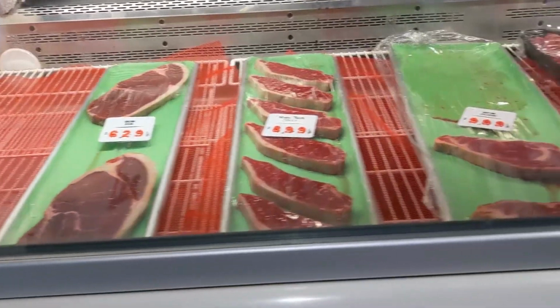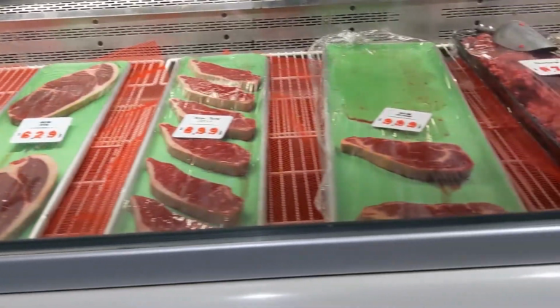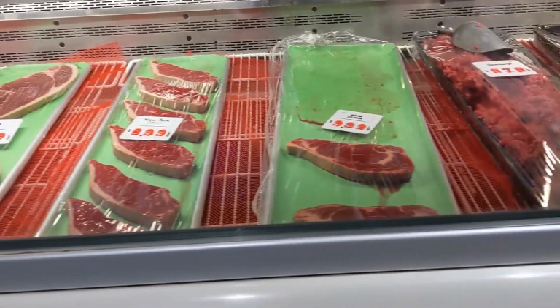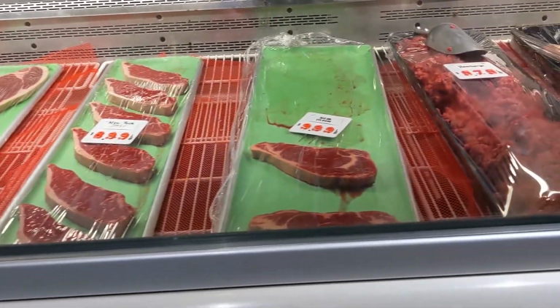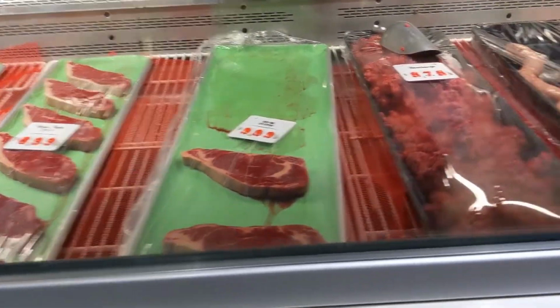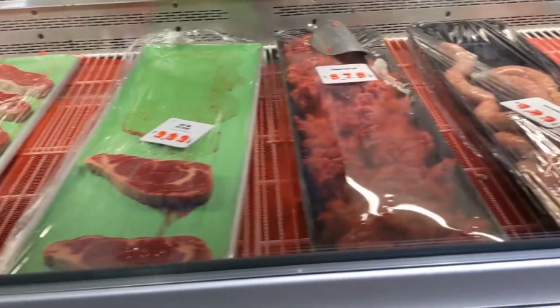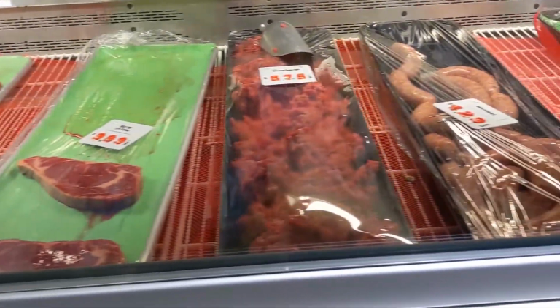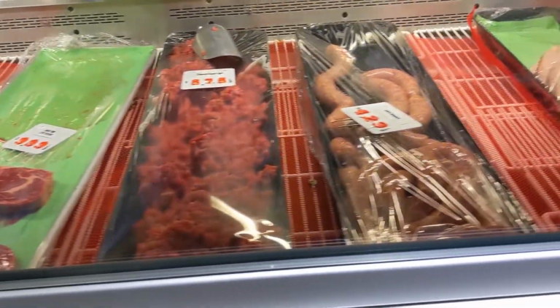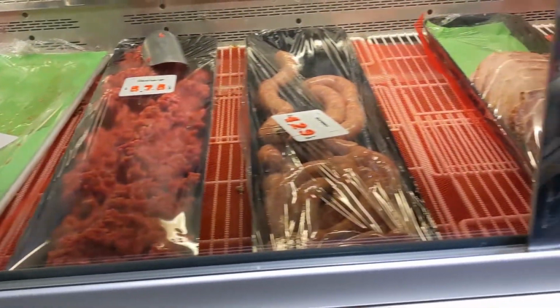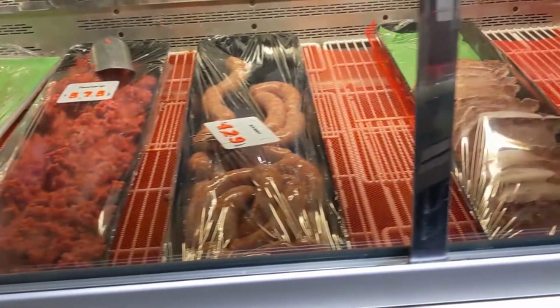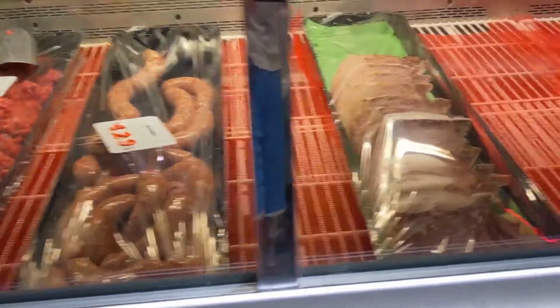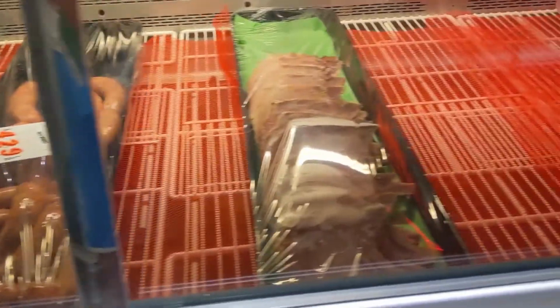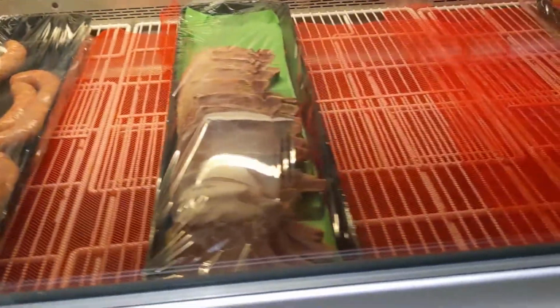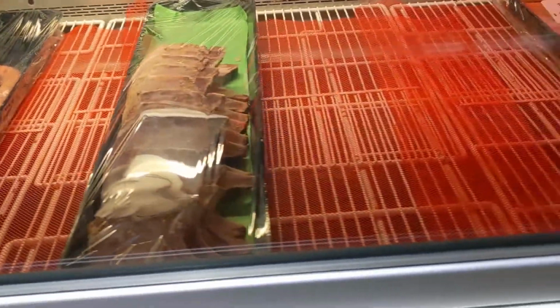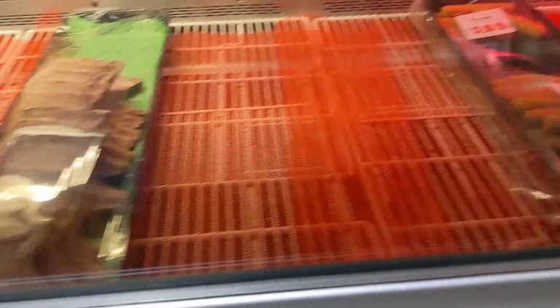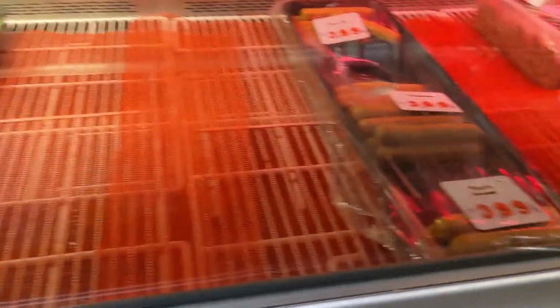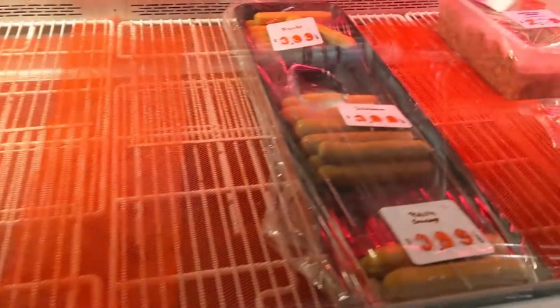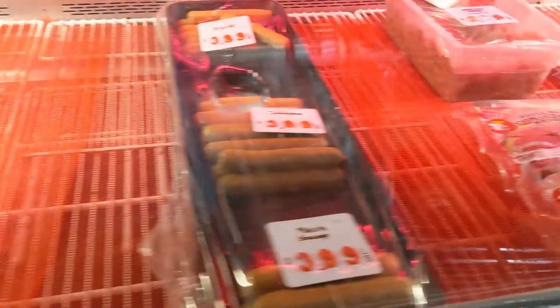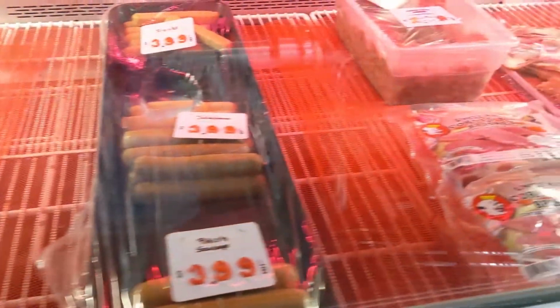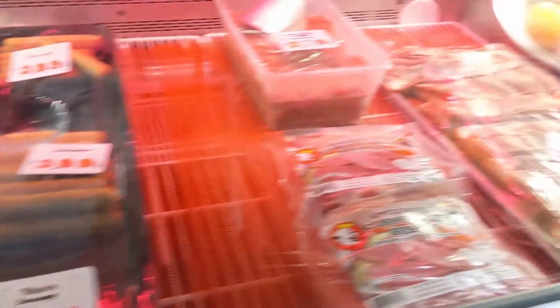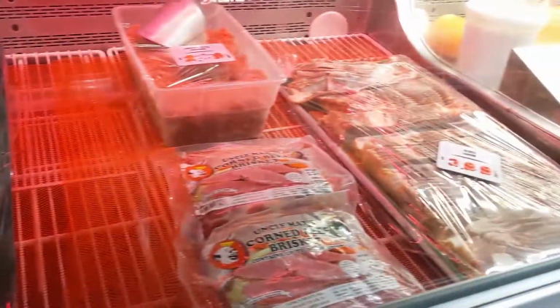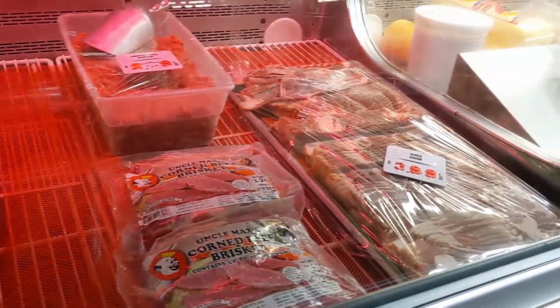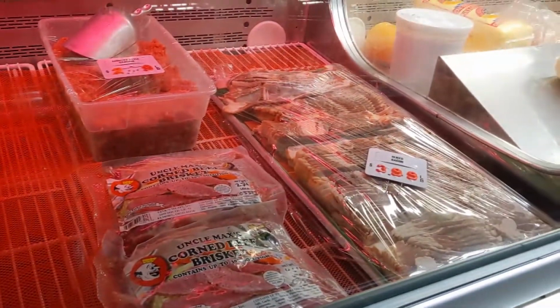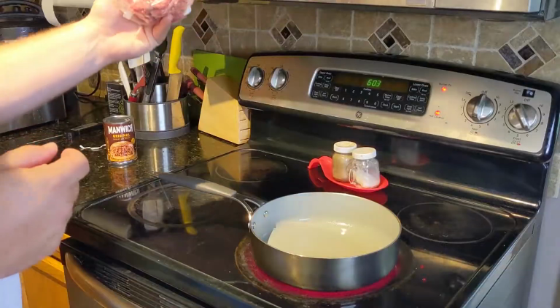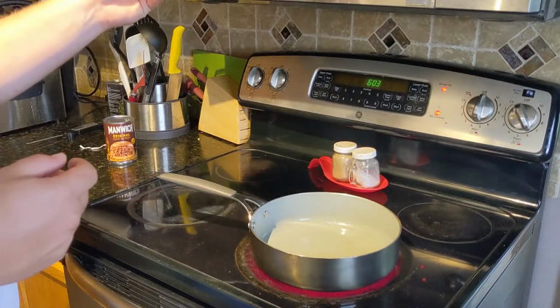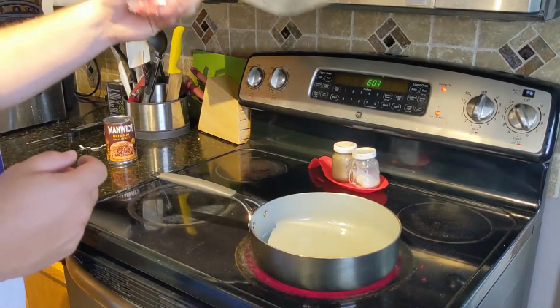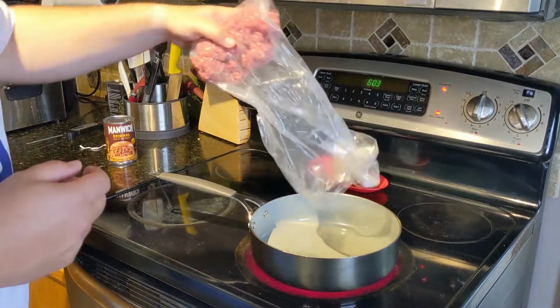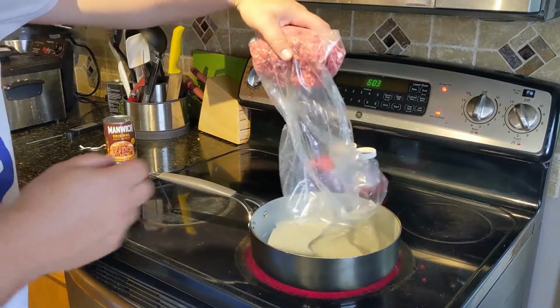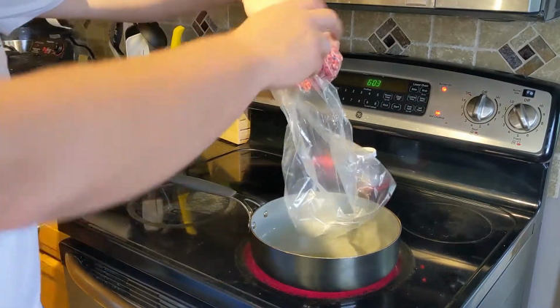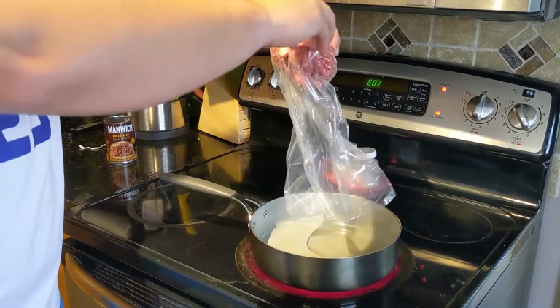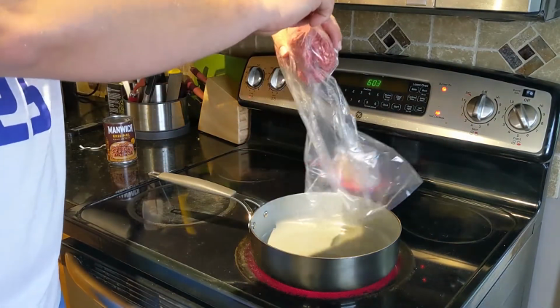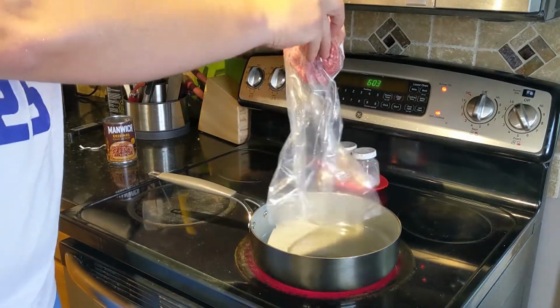The first step to buying meat is to go to a meat counter. There's a lot of selection and a lot of prices, so make sure you know what you want when you go in. I got about a pound of ground beef, and with that pound I'm going to go ahead and start browning it.